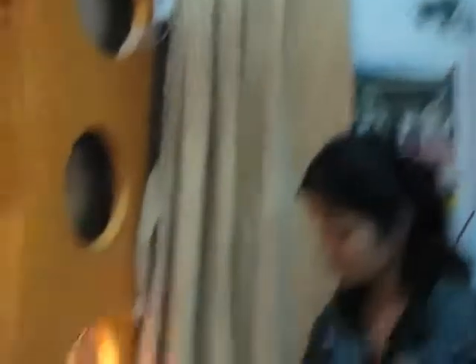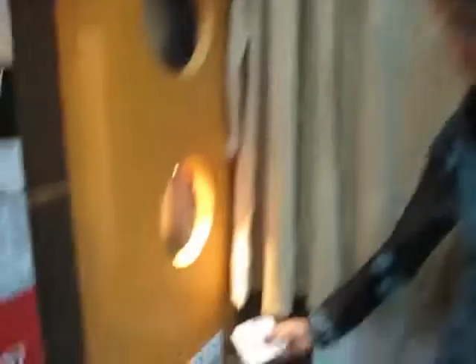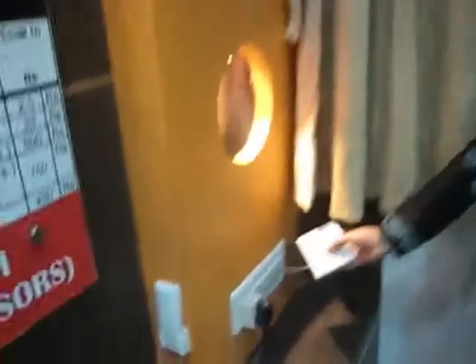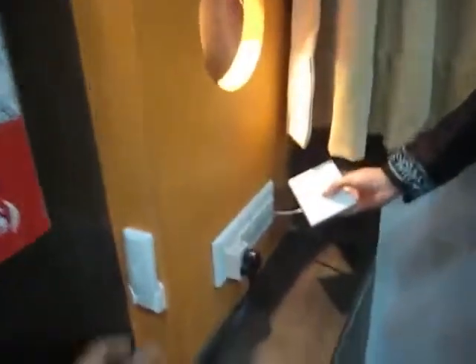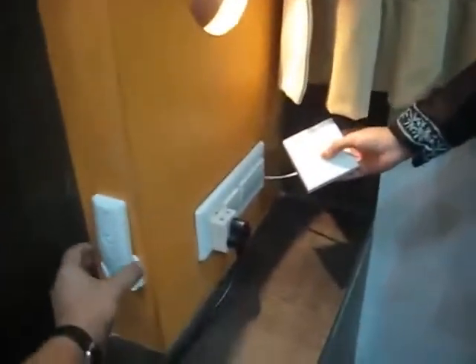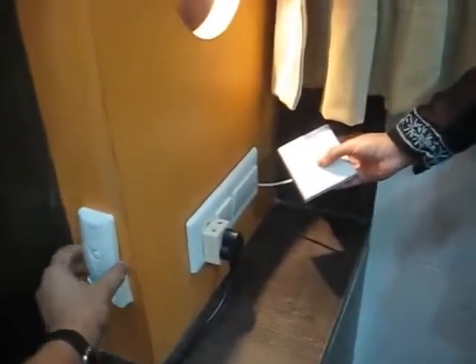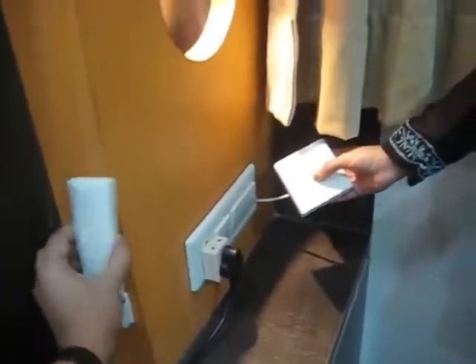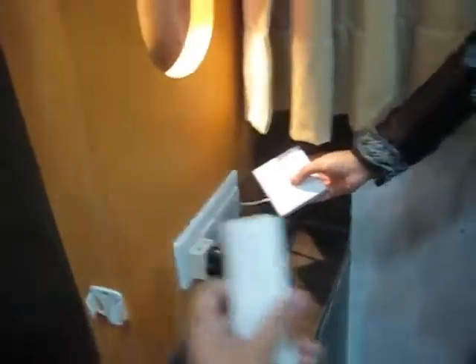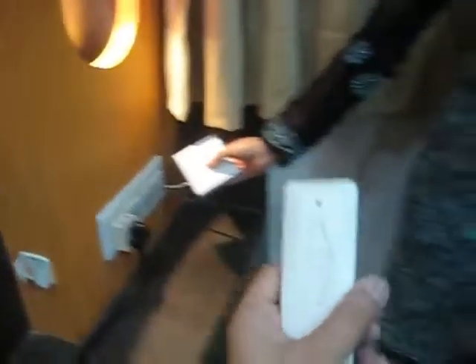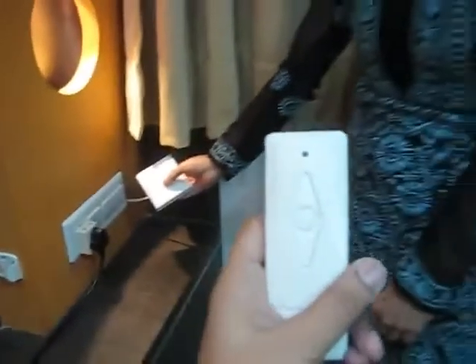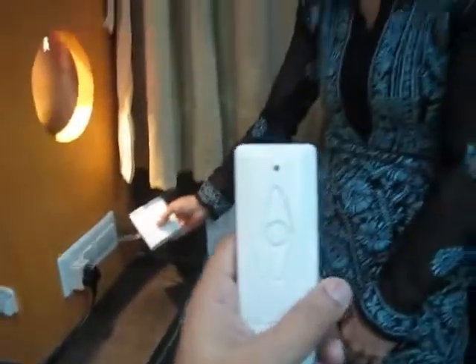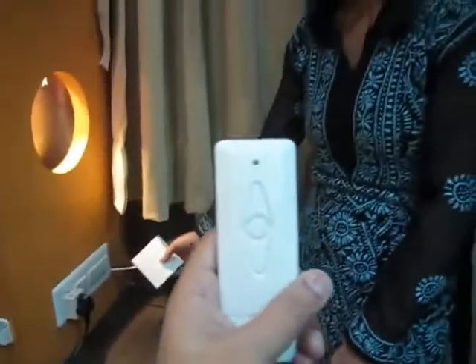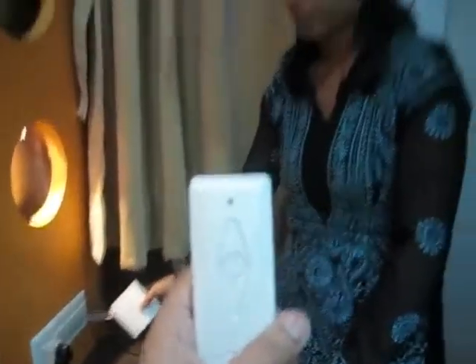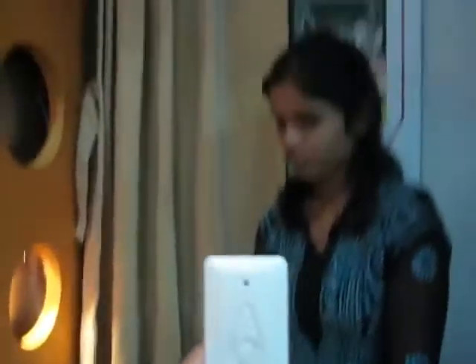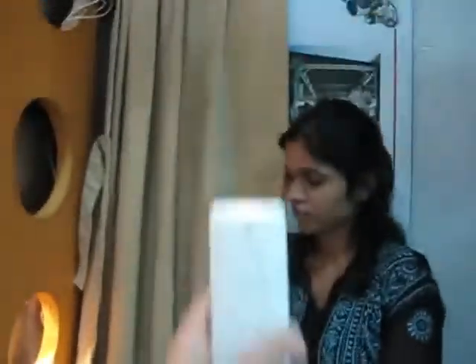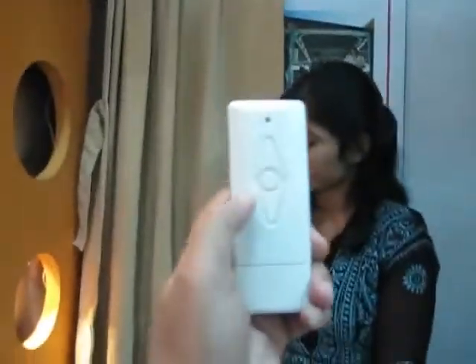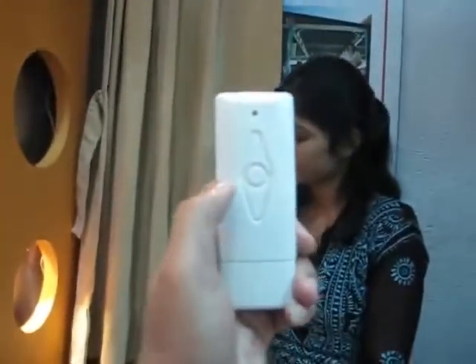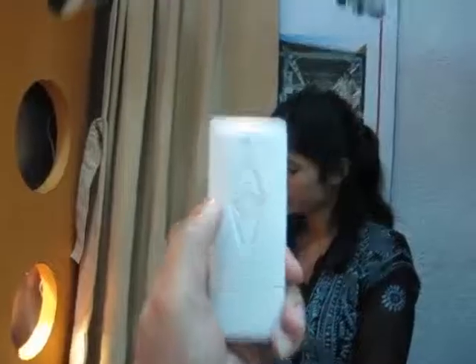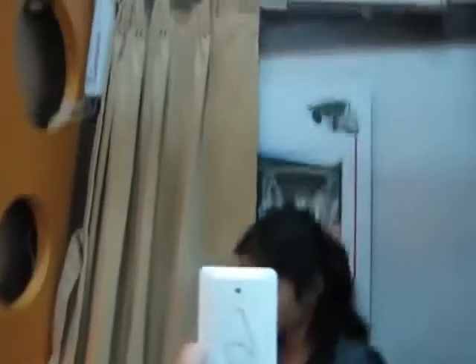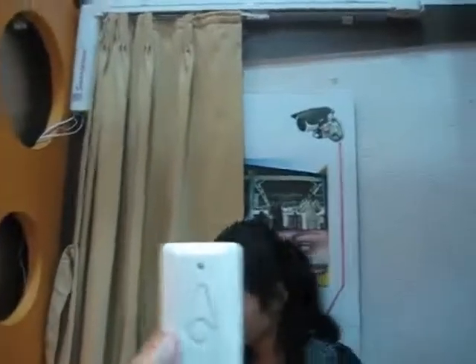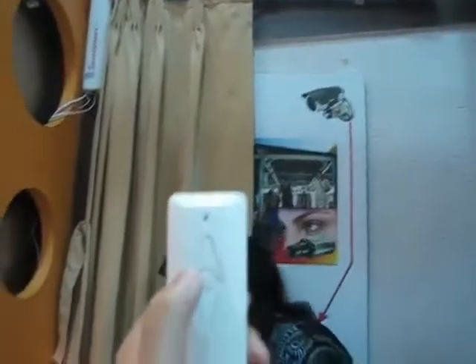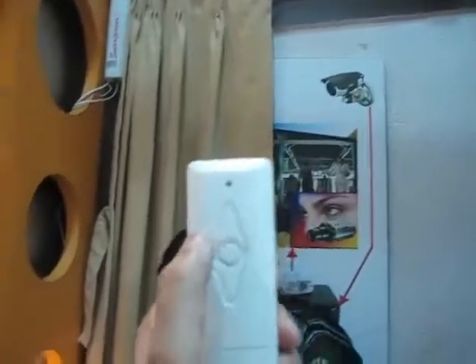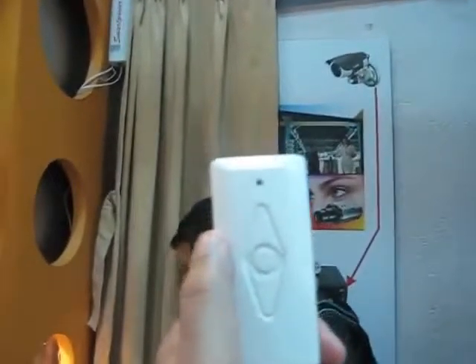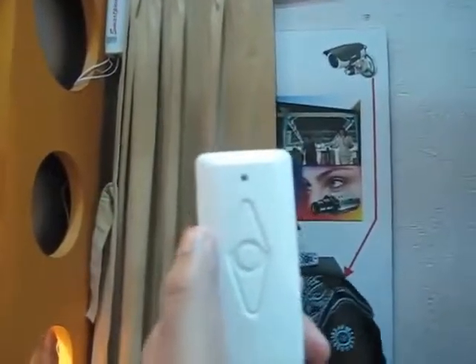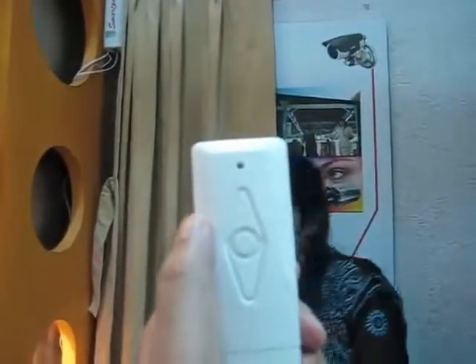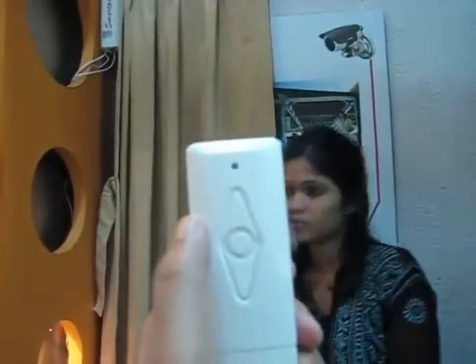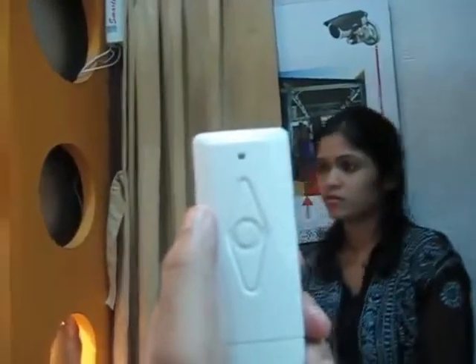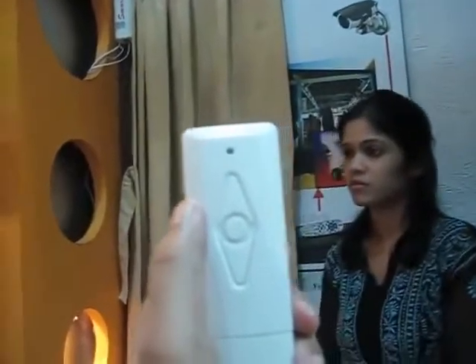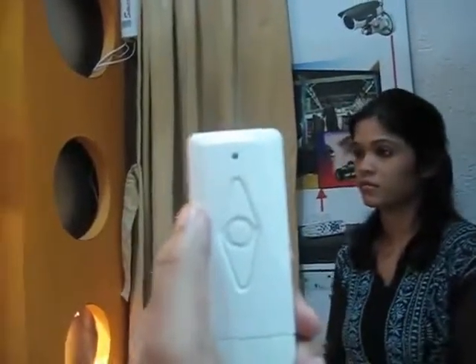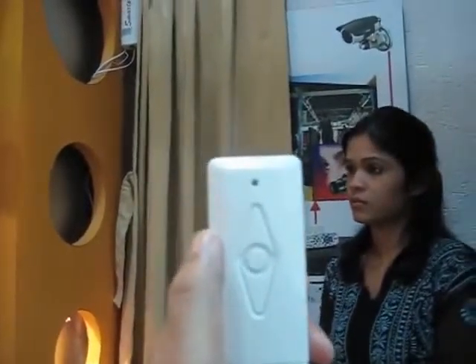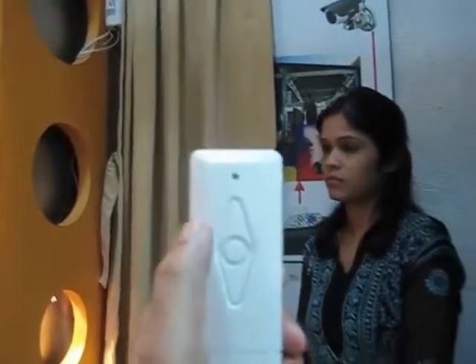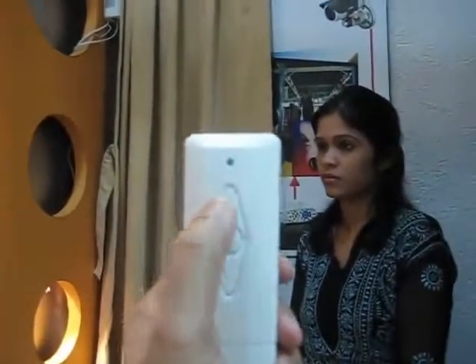In addition to that, it has a remote control. This is the RF remote control, and you can also operate with it from a distance of 100 feet.